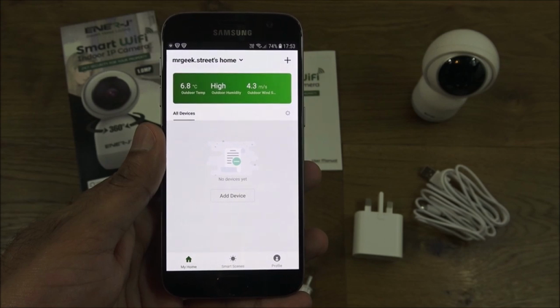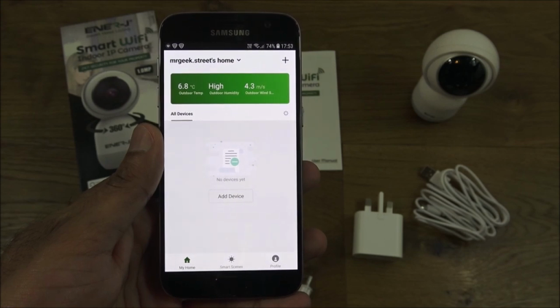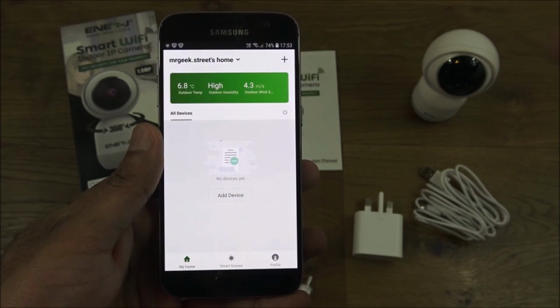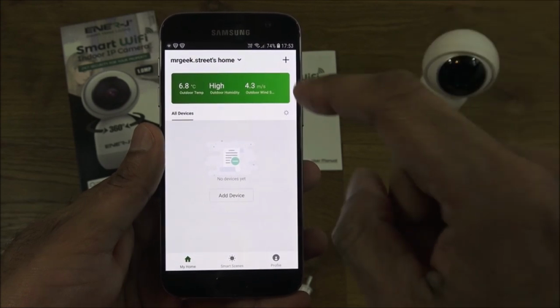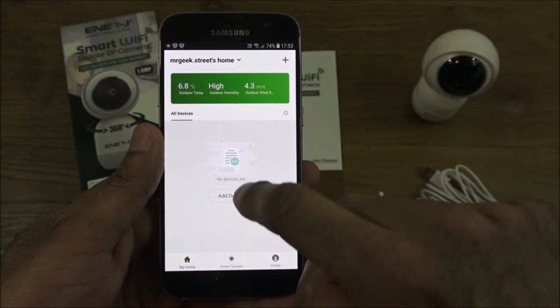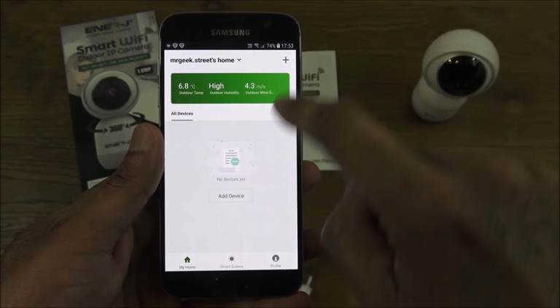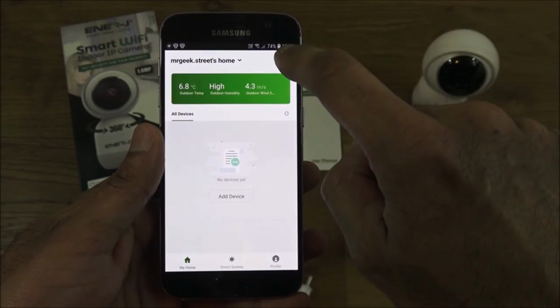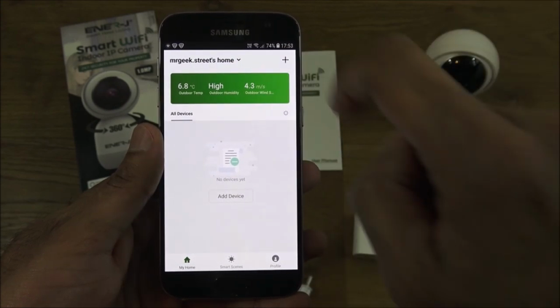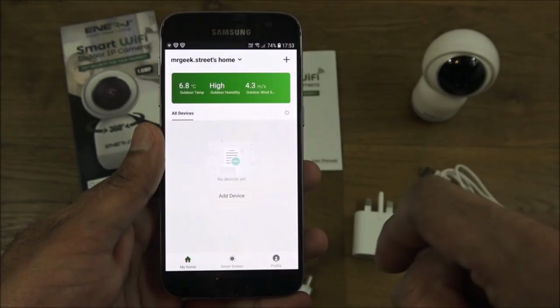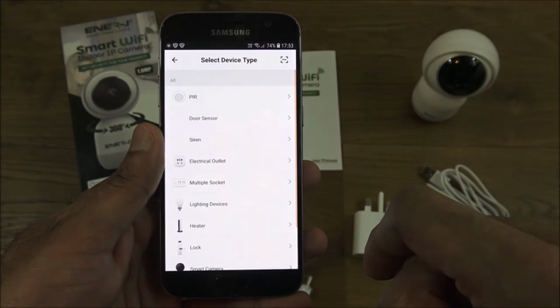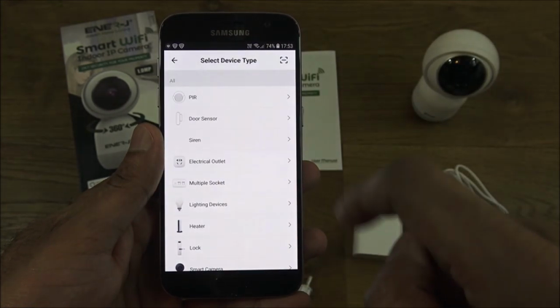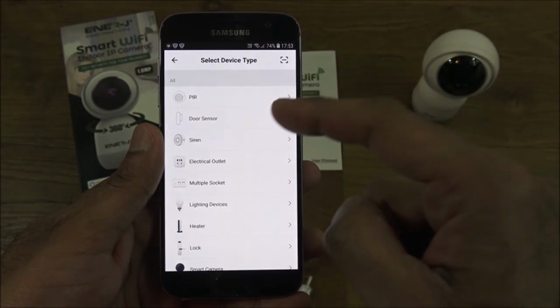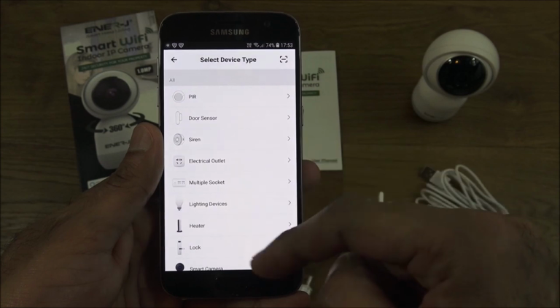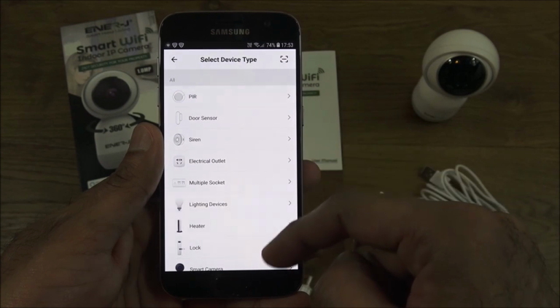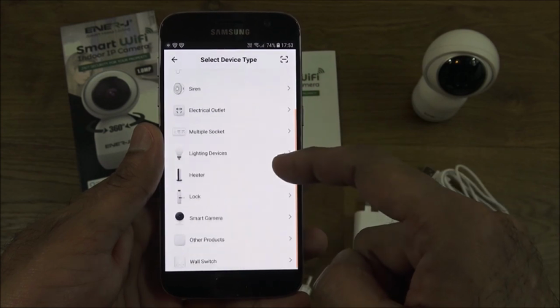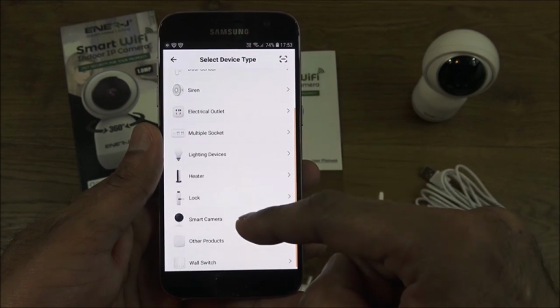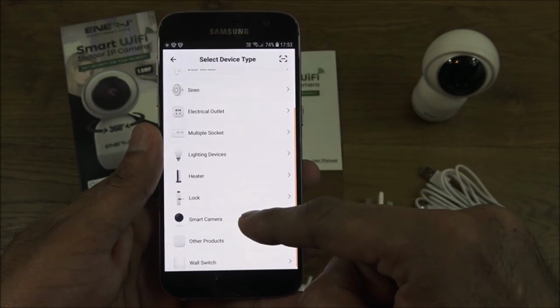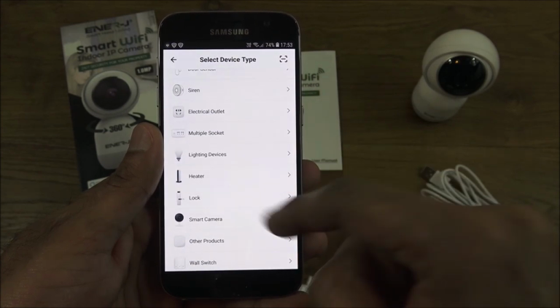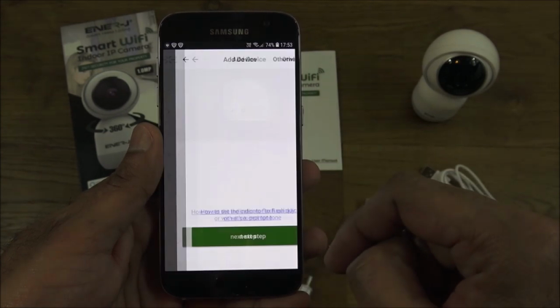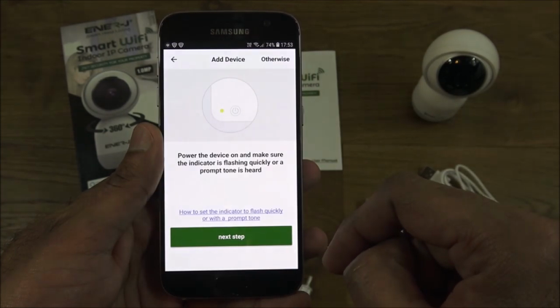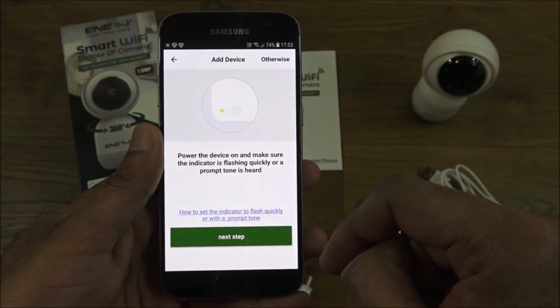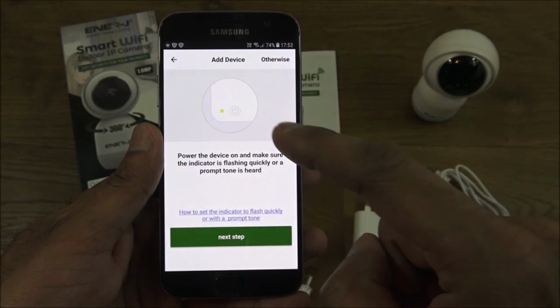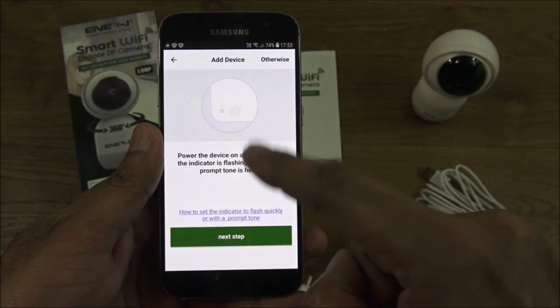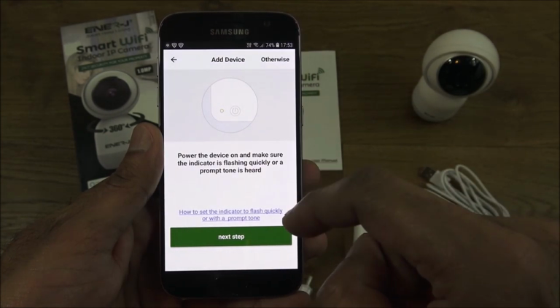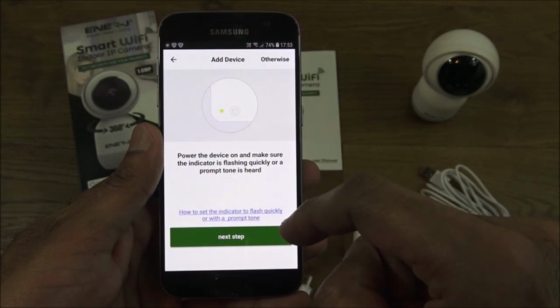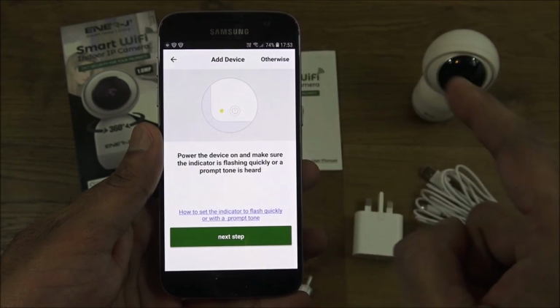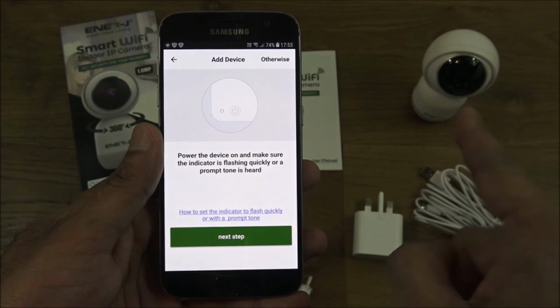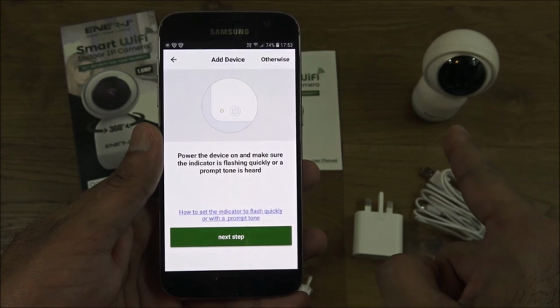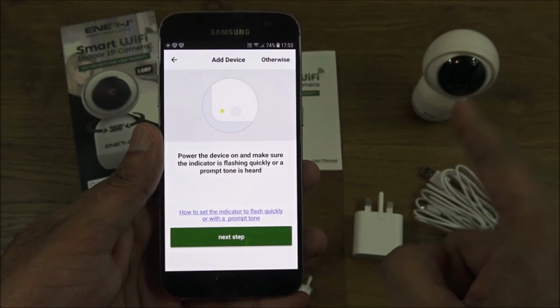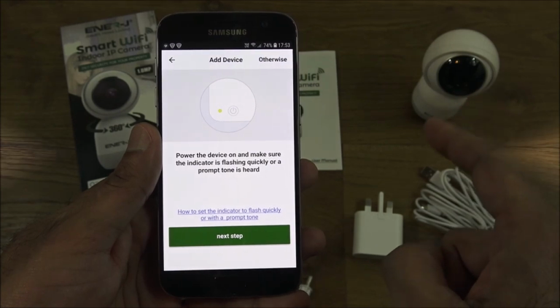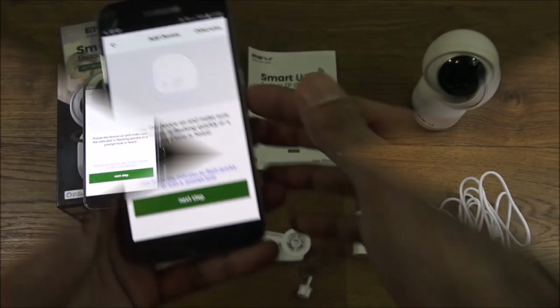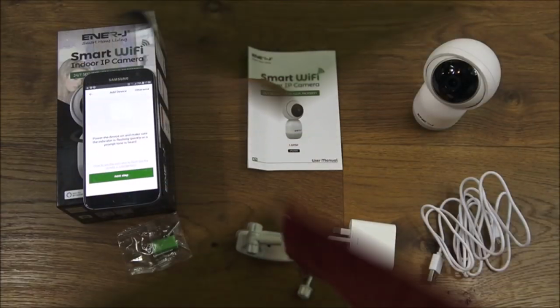The next thing you want to do is add a device, so click on that. We want to search for 'Smart Camera', which is right there, and then set up the camera — pretty straightforward.